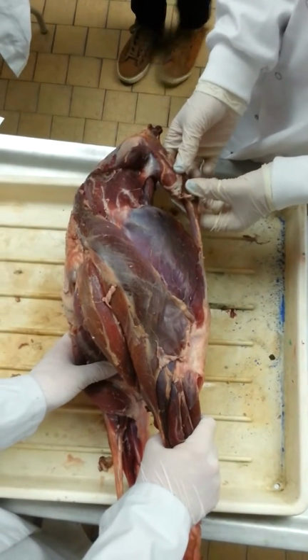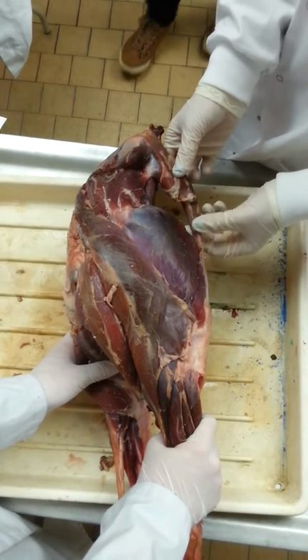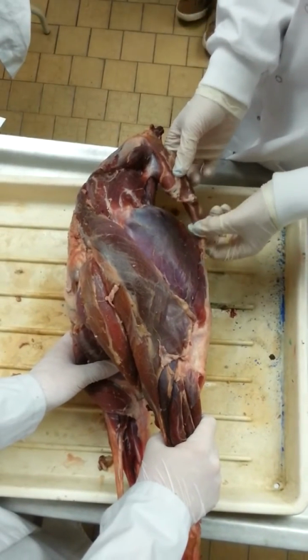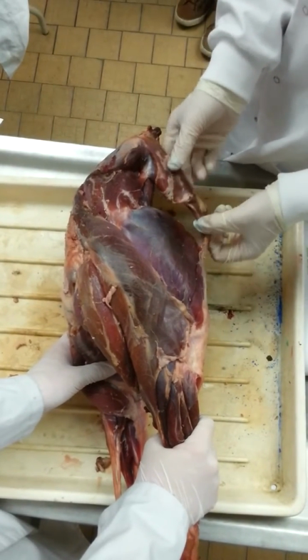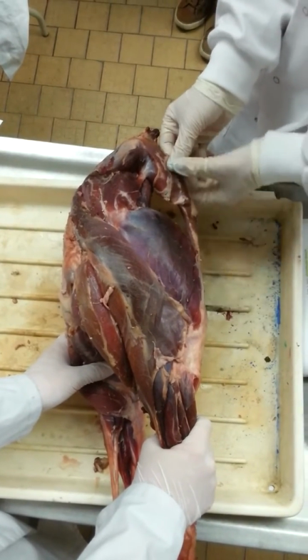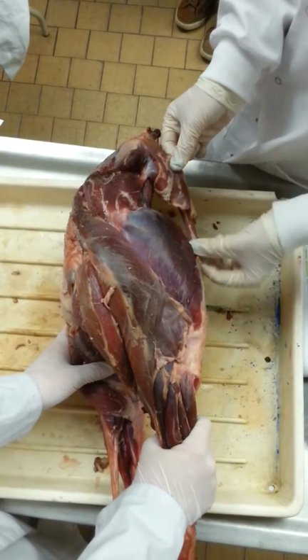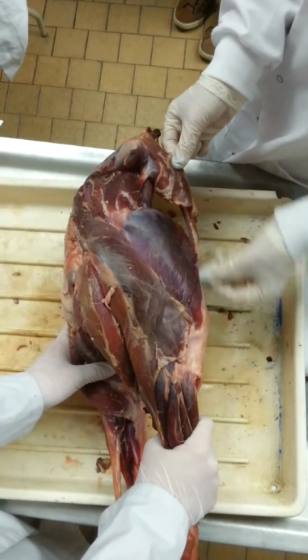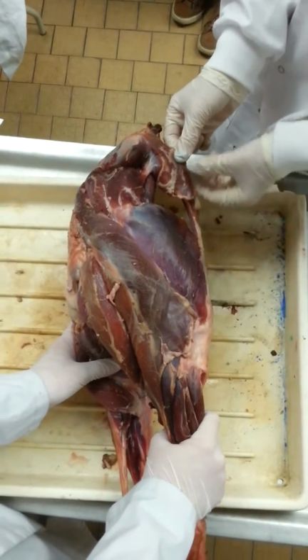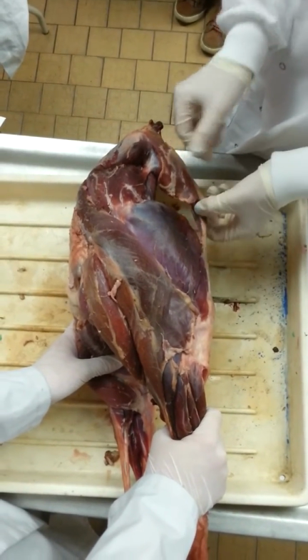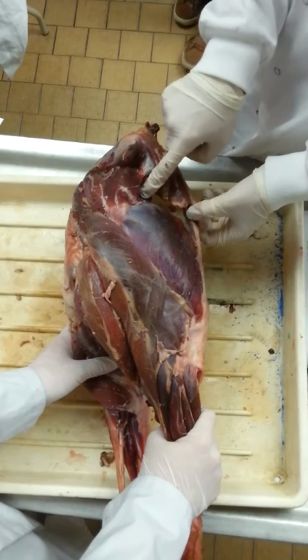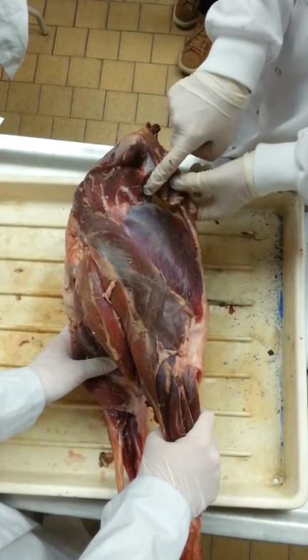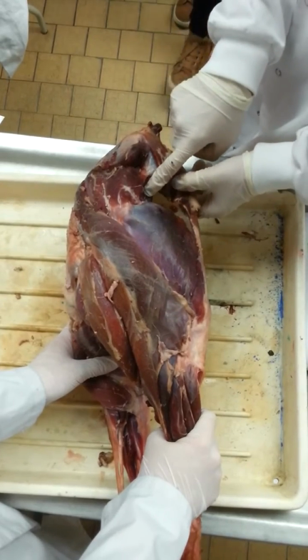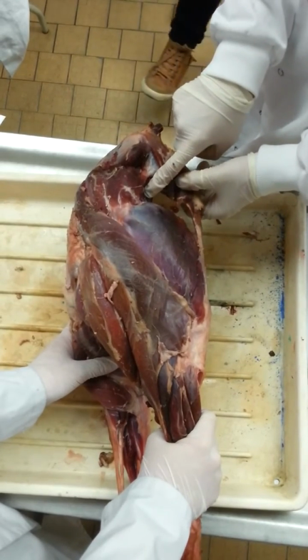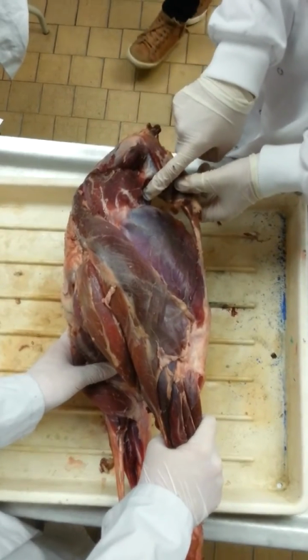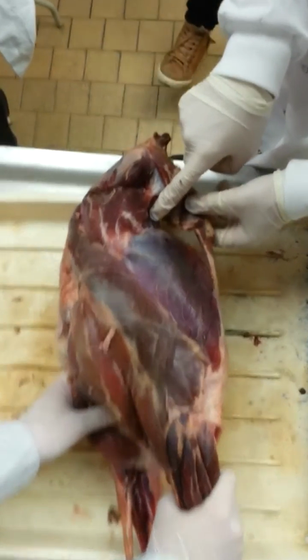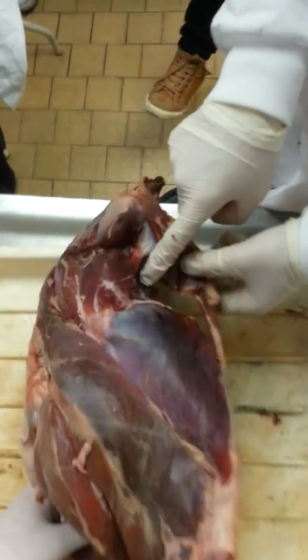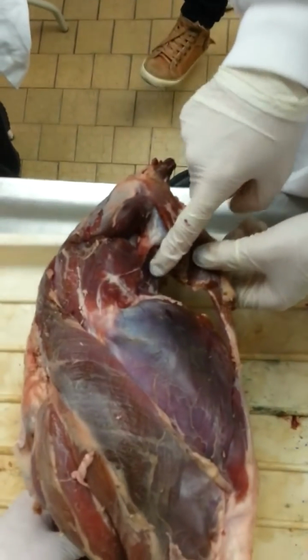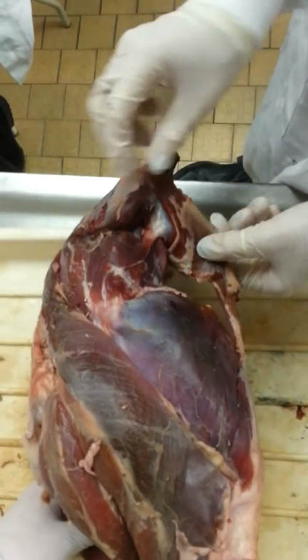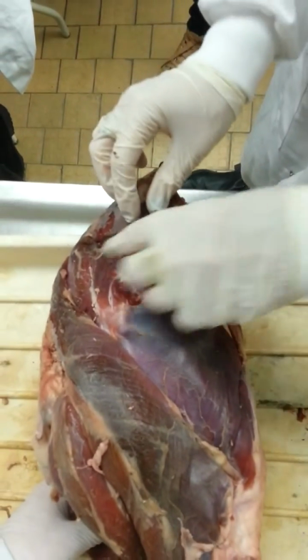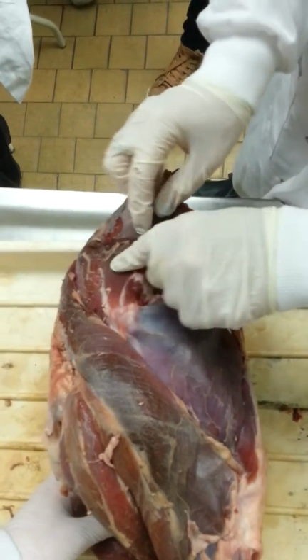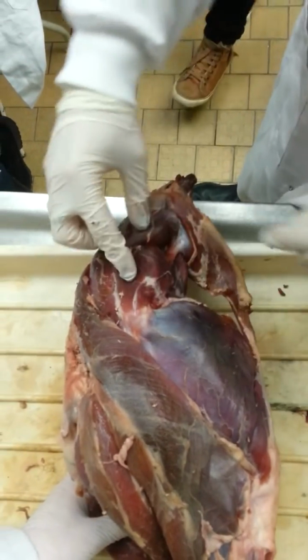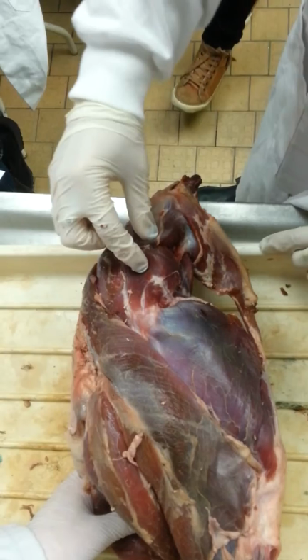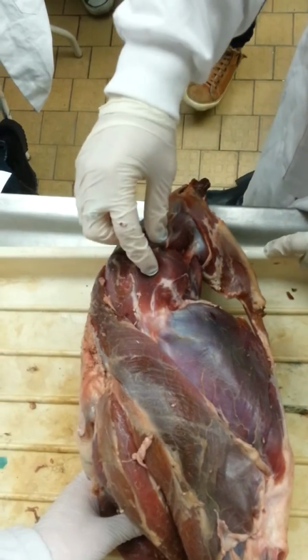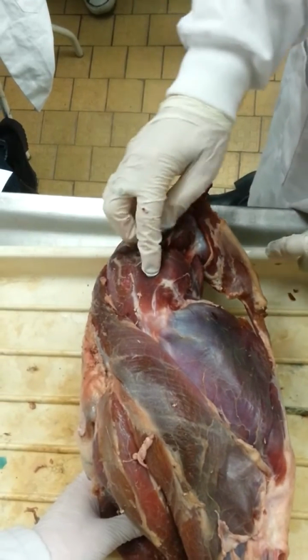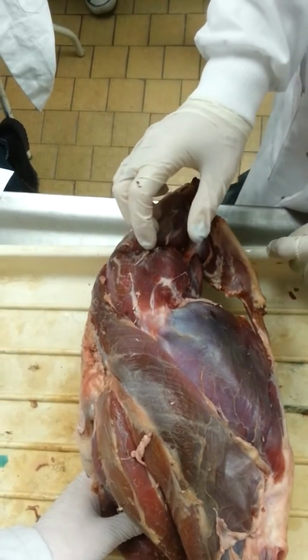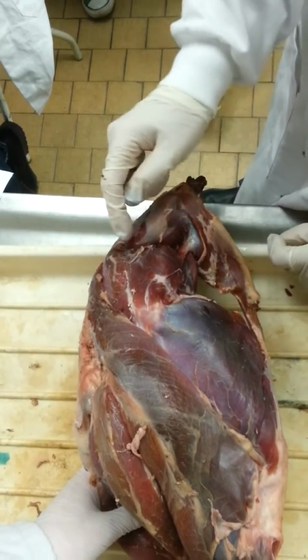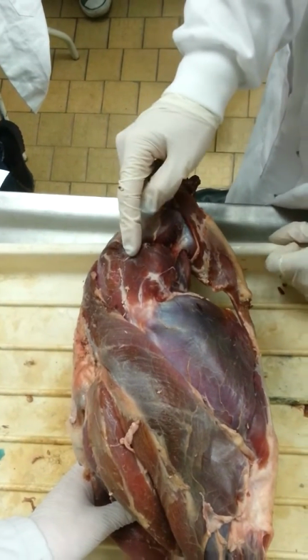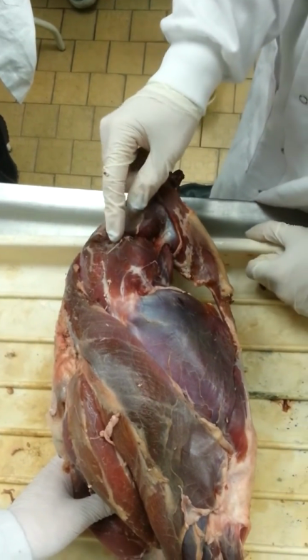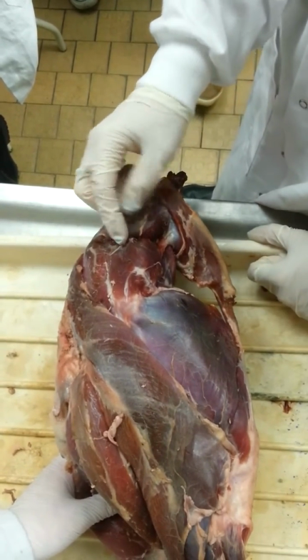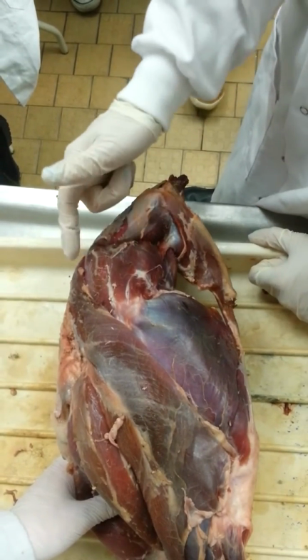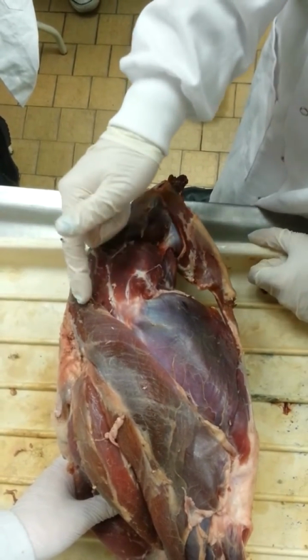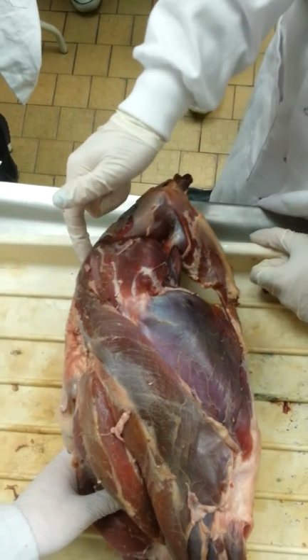Musculi tensor fasciae latae. Musculi iliacus. Musculis gluteus medius. Musculis gluteus superficialis.